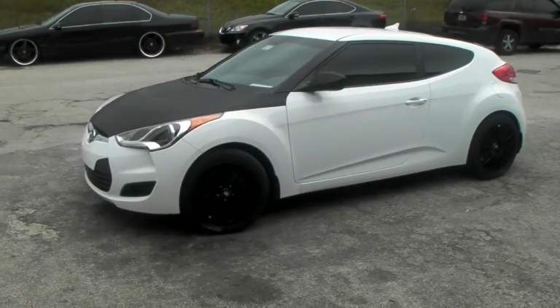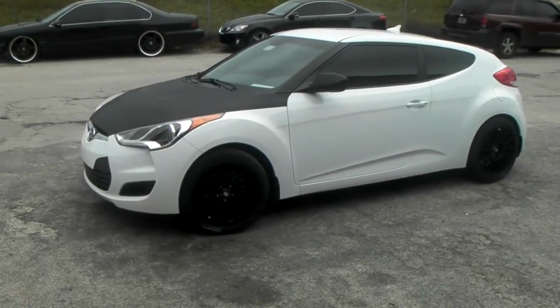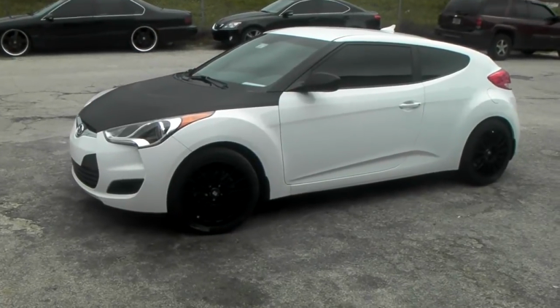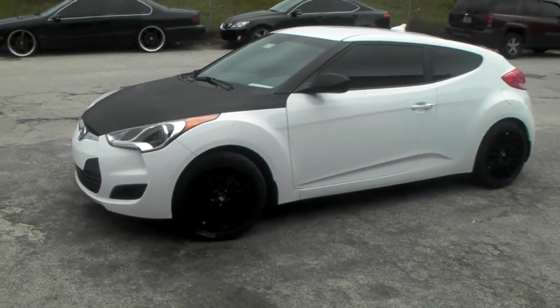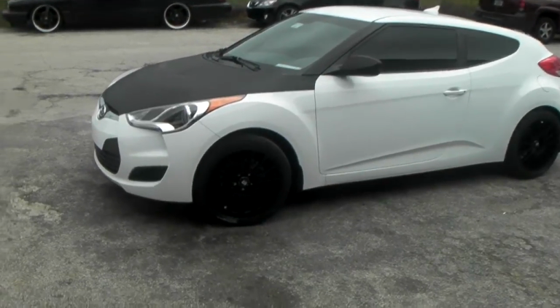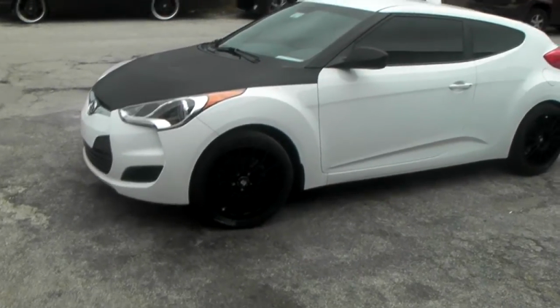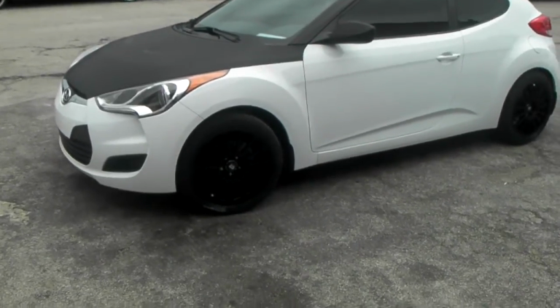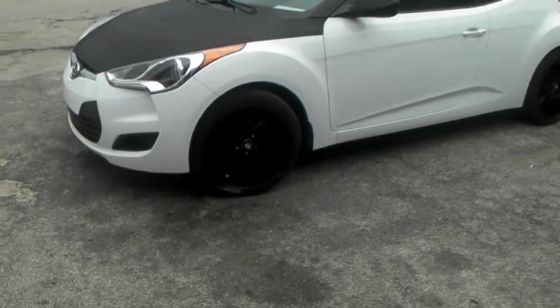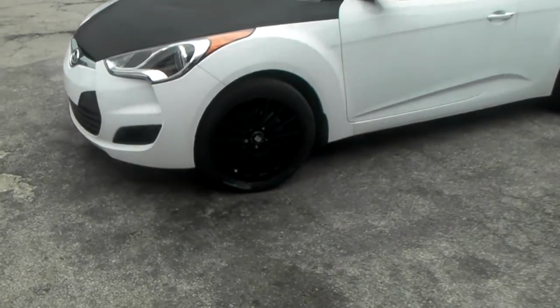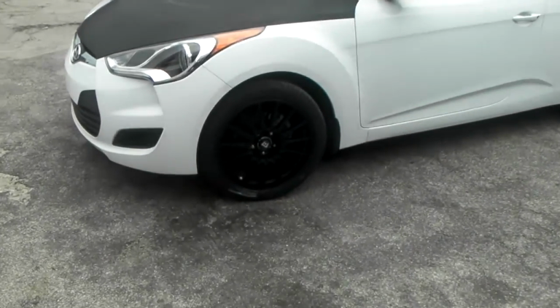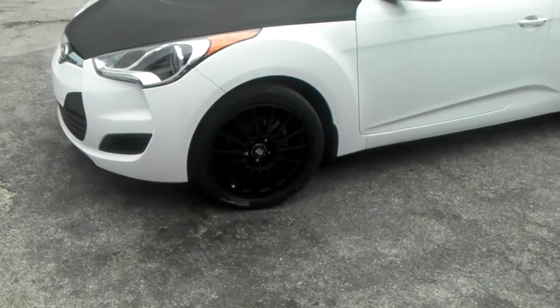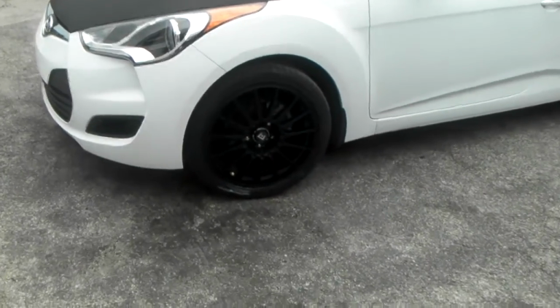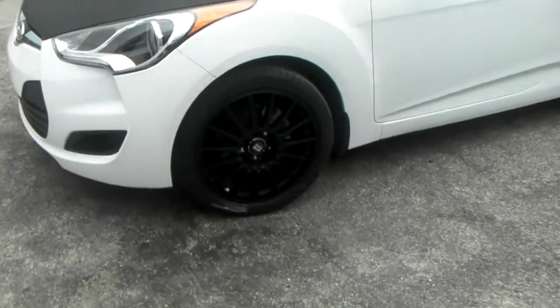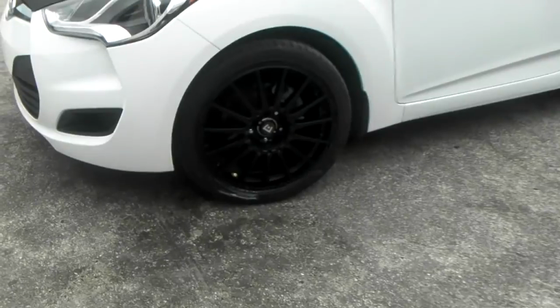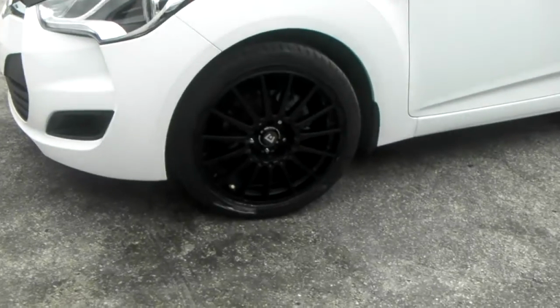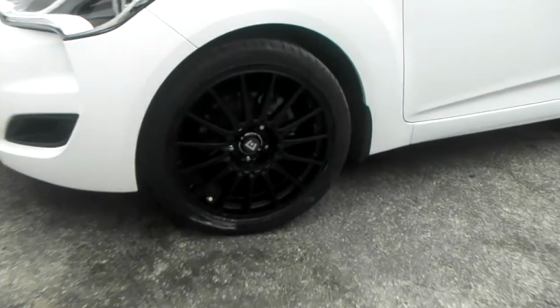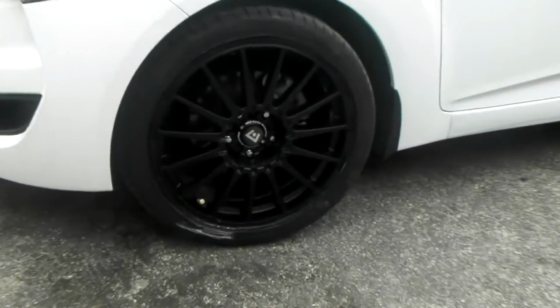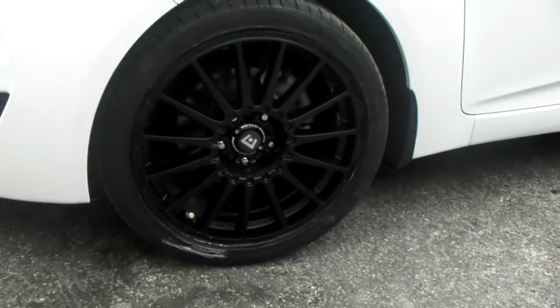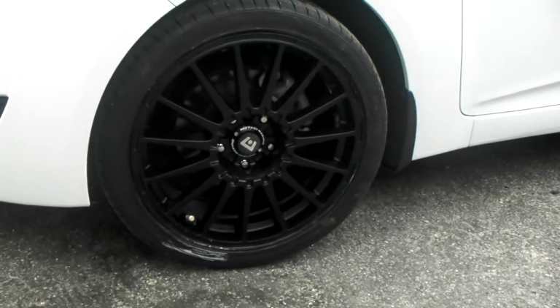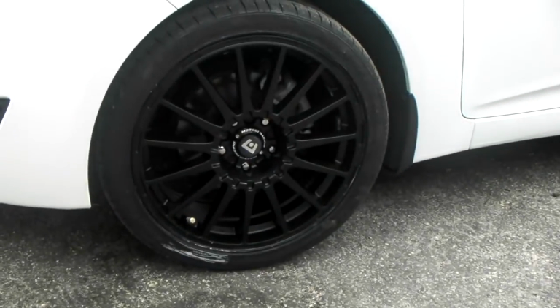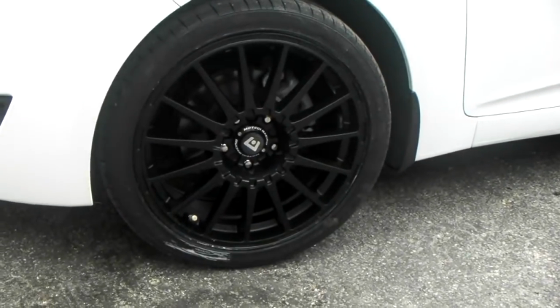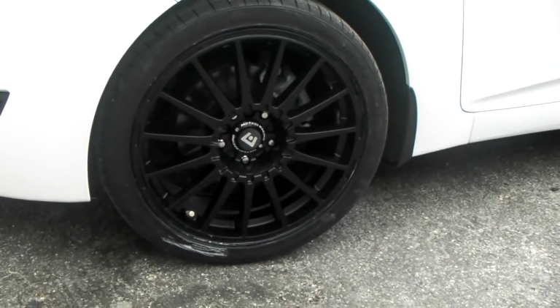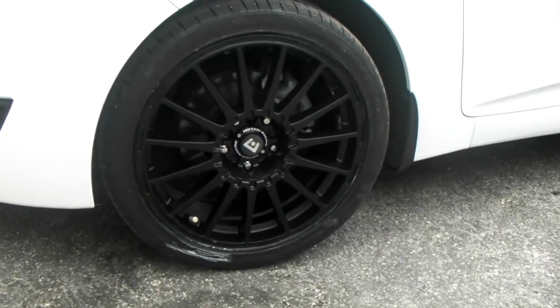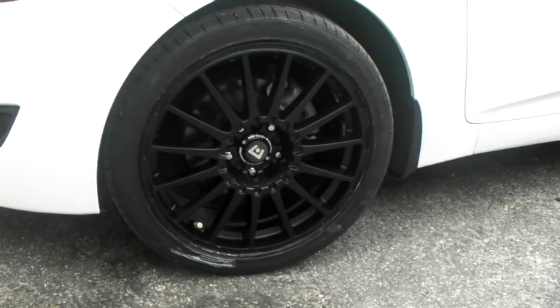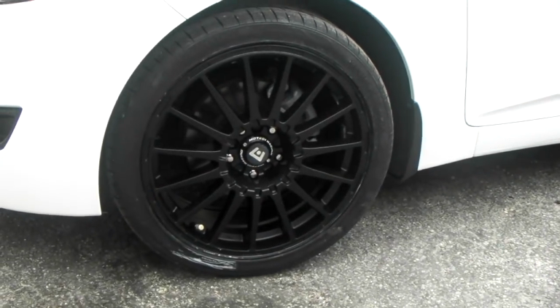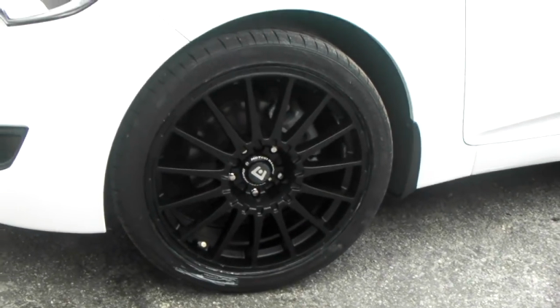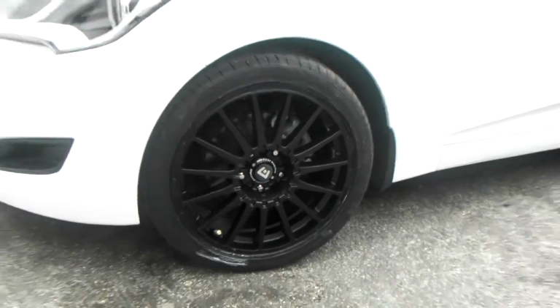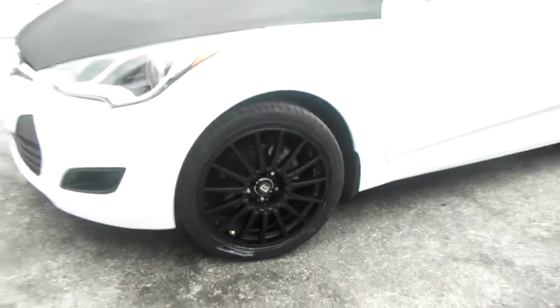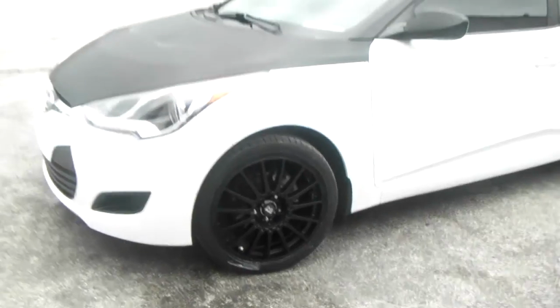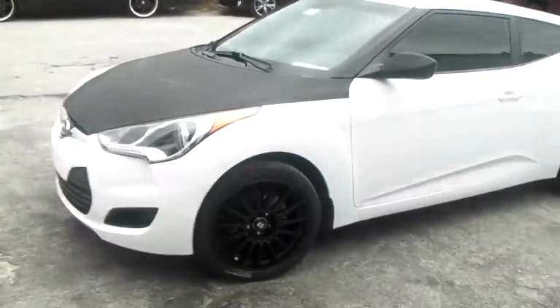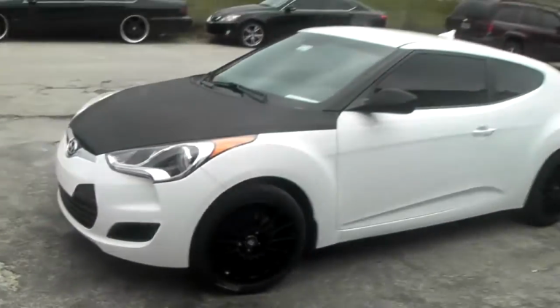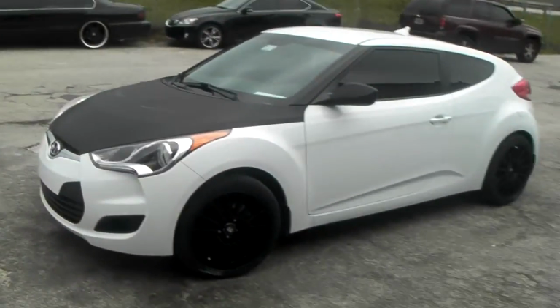Give you a close-up on those wheels. These are 18-inch with the 225-40-18 tire — Hankook Ventus V12 tires. Just a great looking wheel, great looking vehicle.